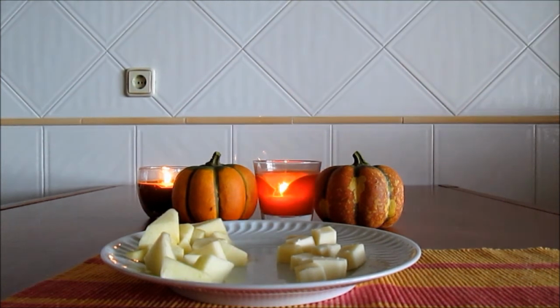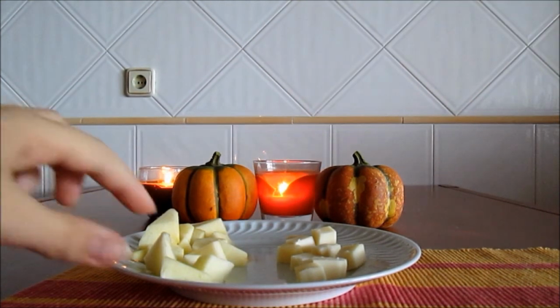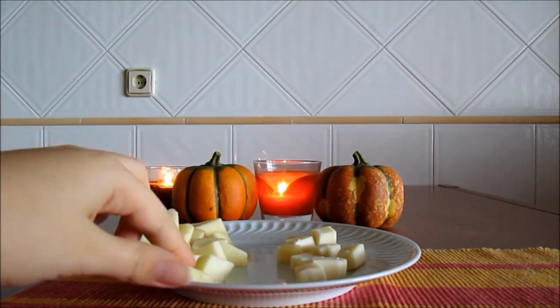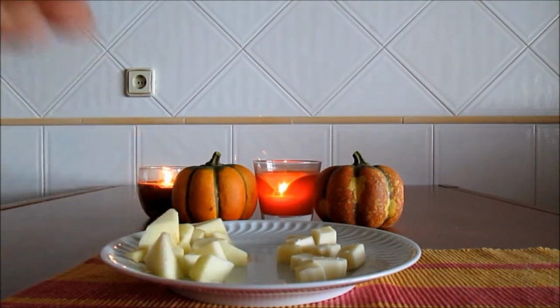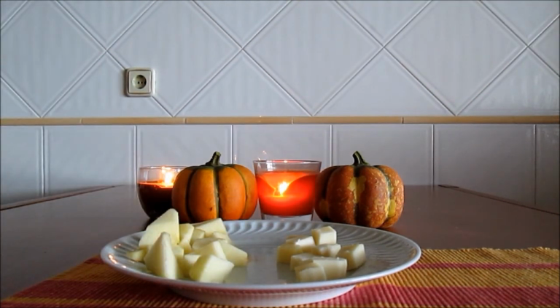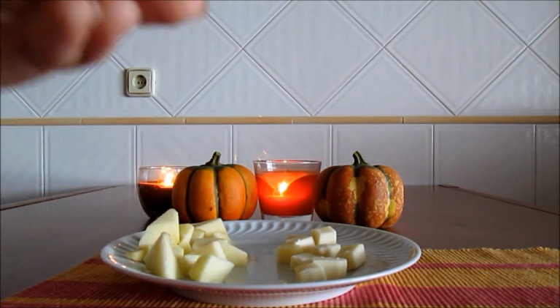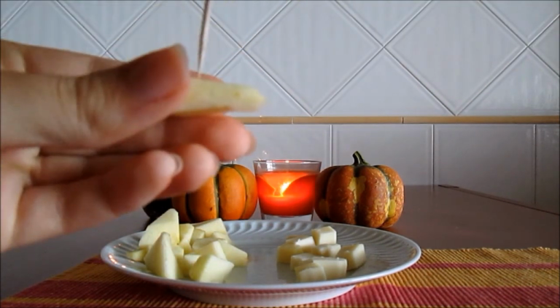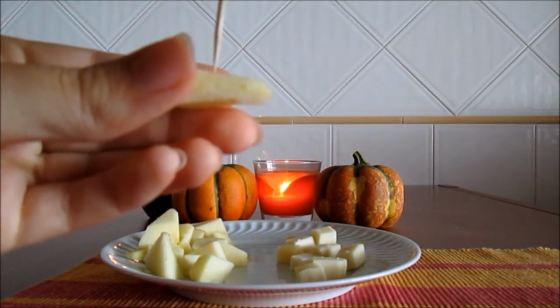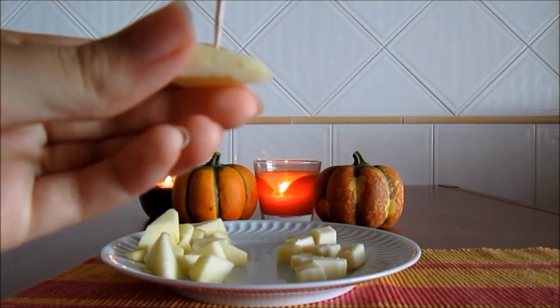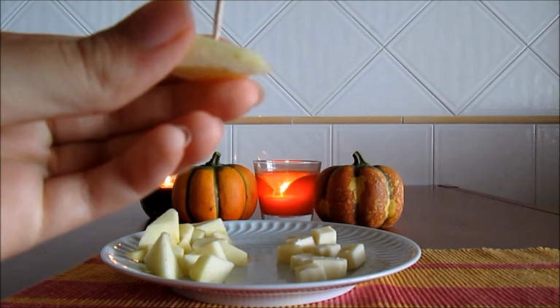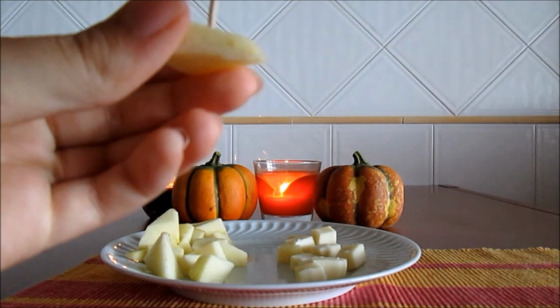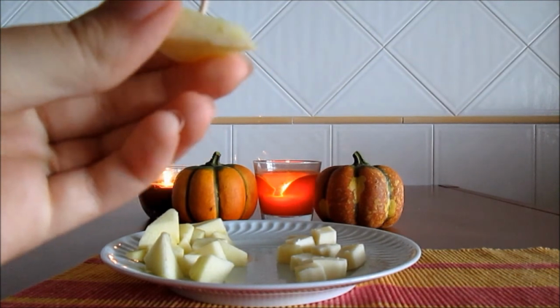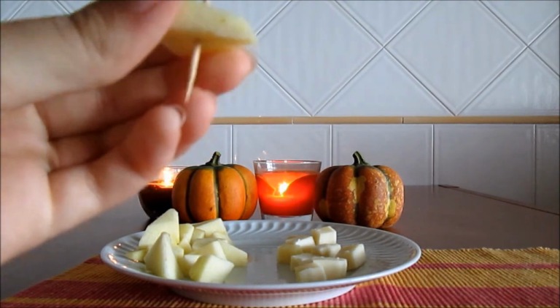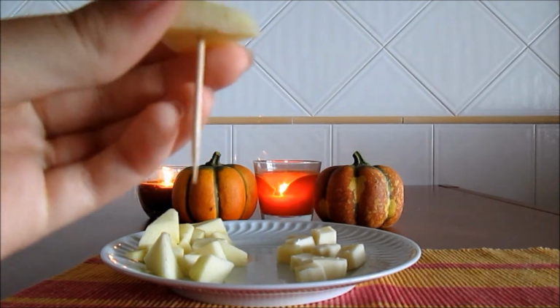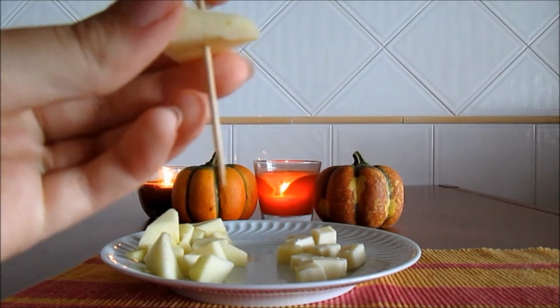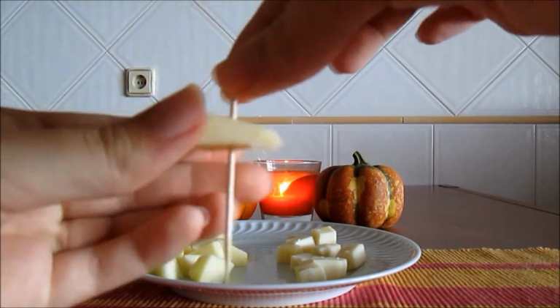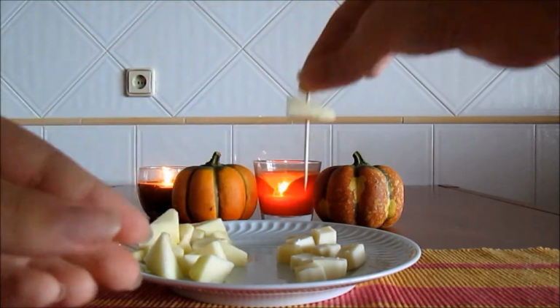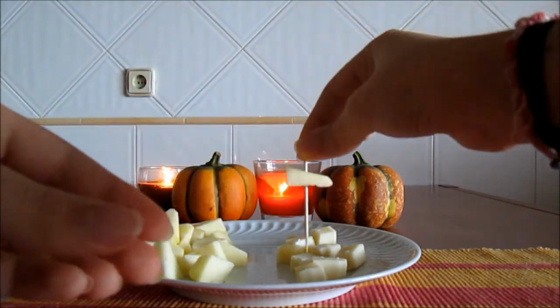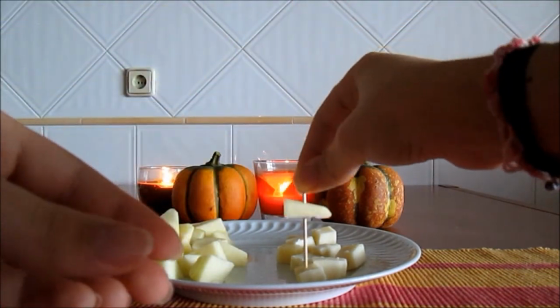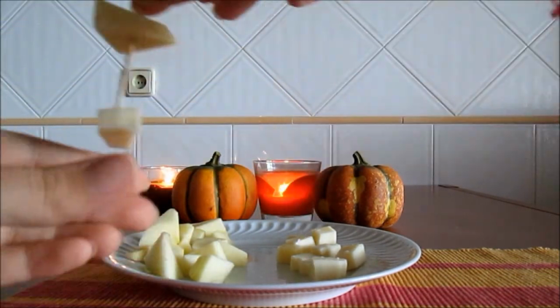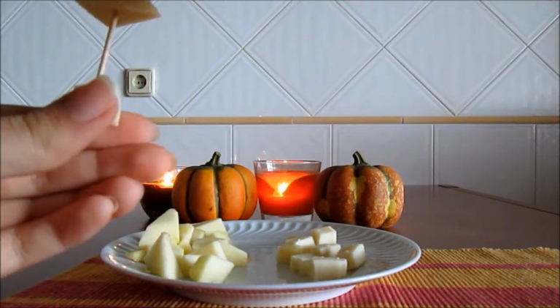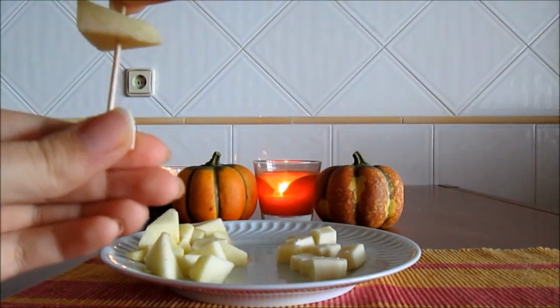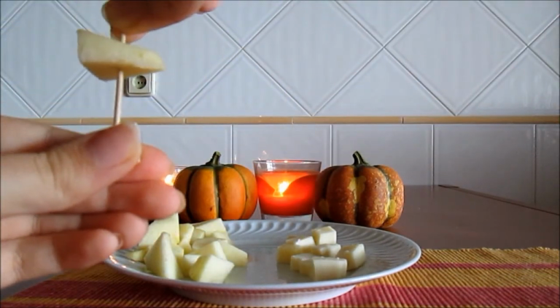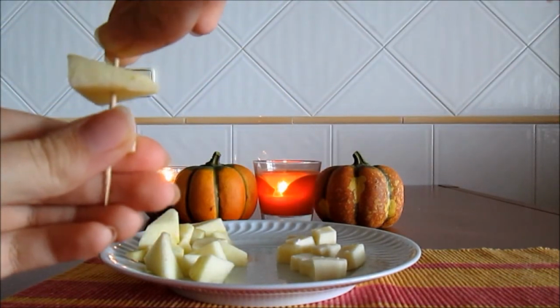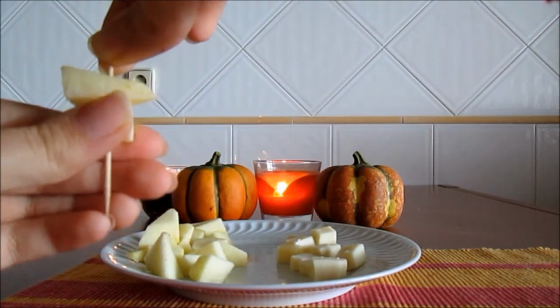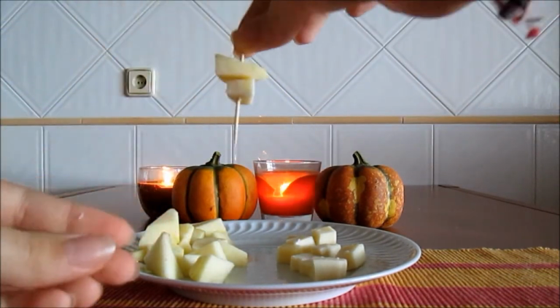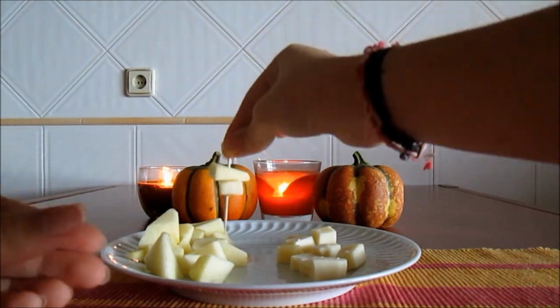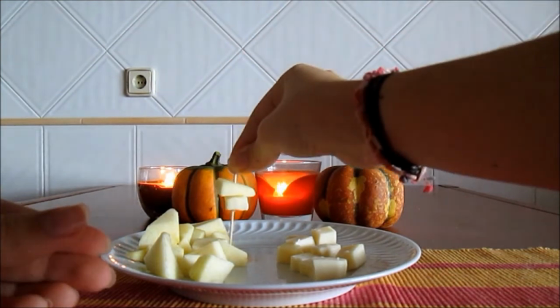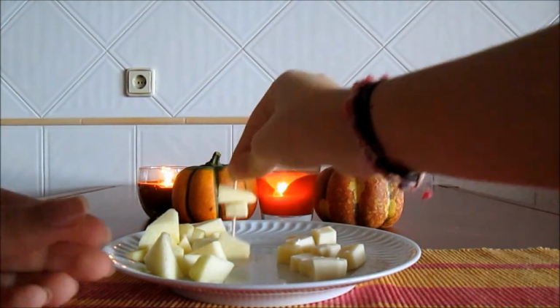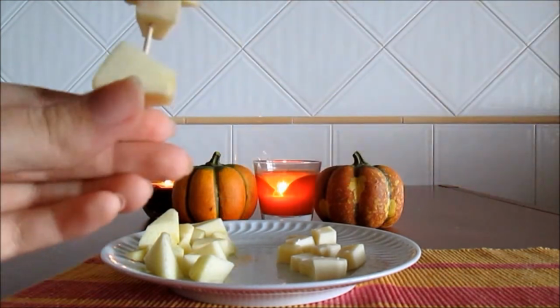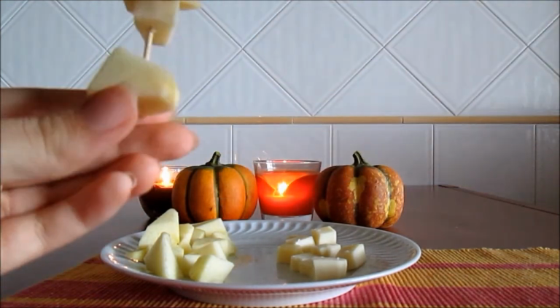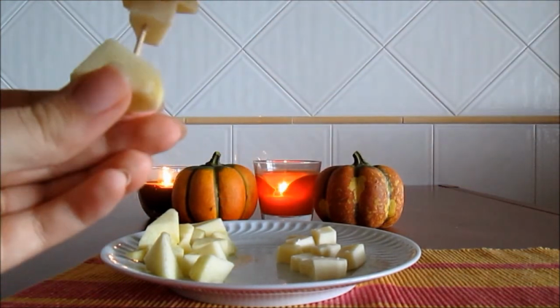Stick an apple cube onto the far end of the toothpick. Then add a cube of cheese. Then a cube of apple. And then a cube of cheese again.